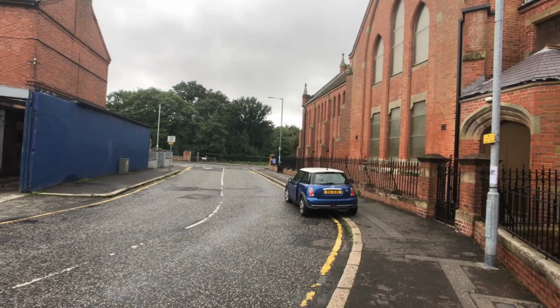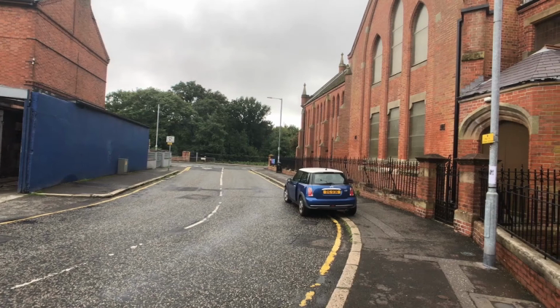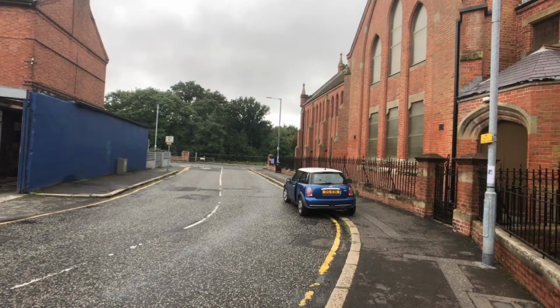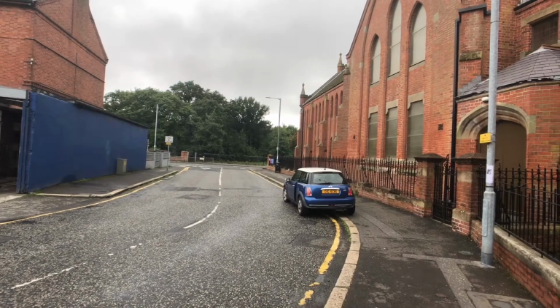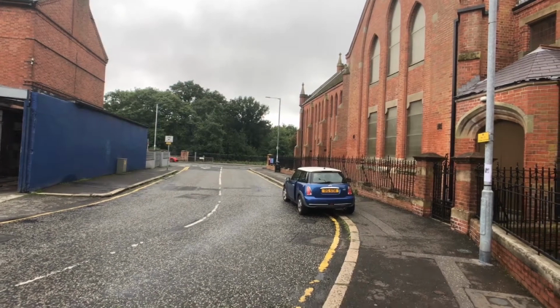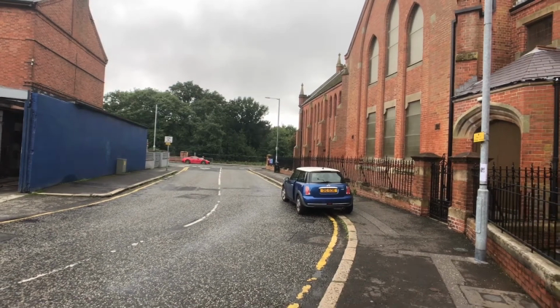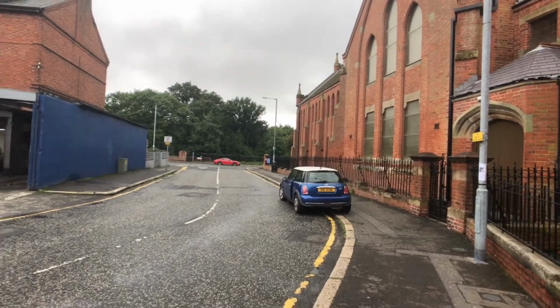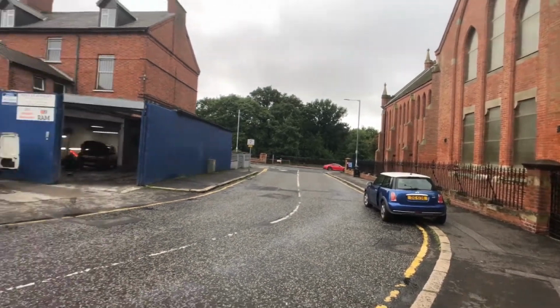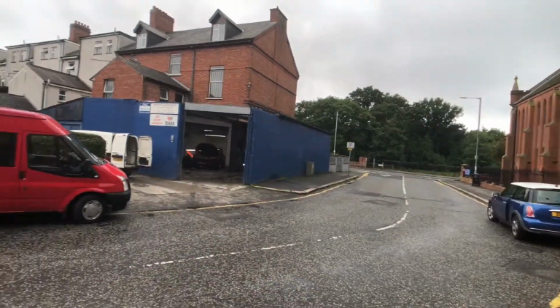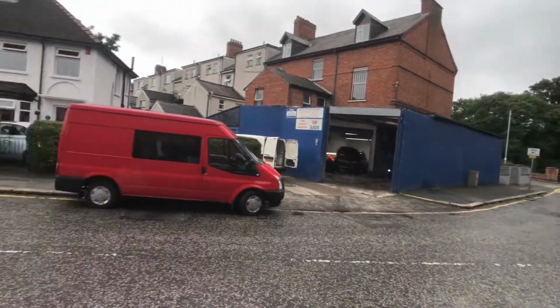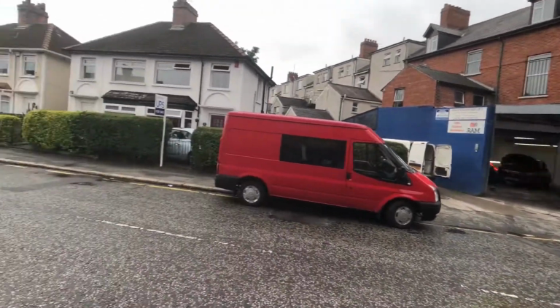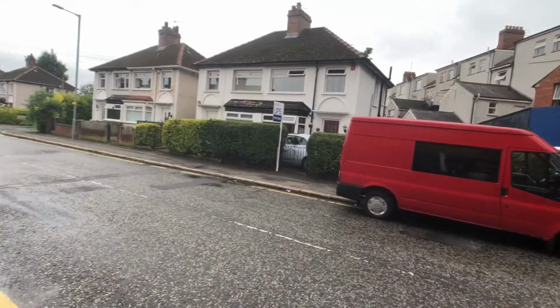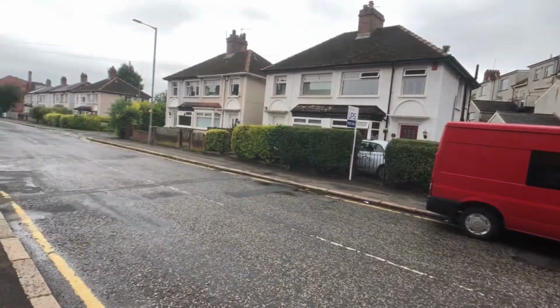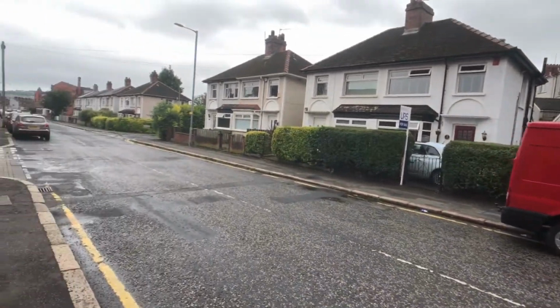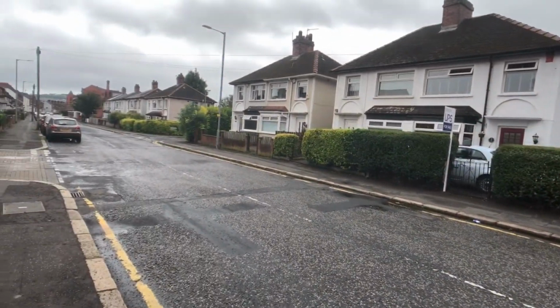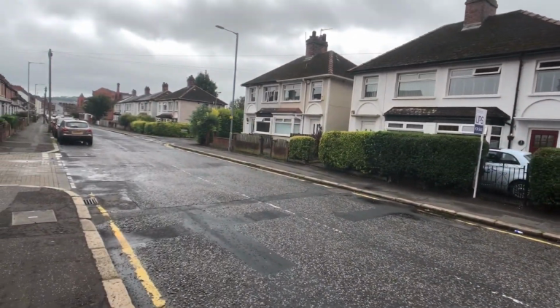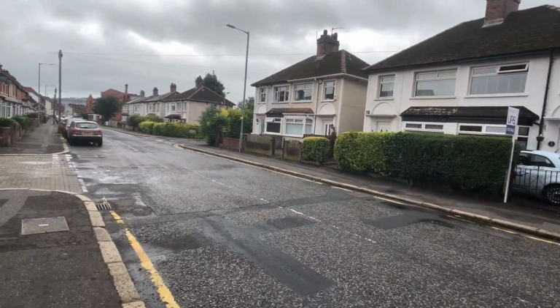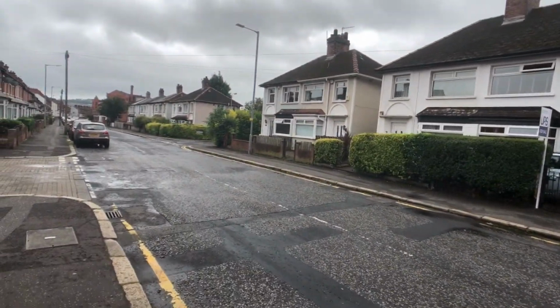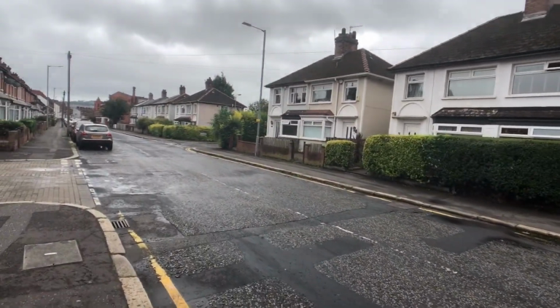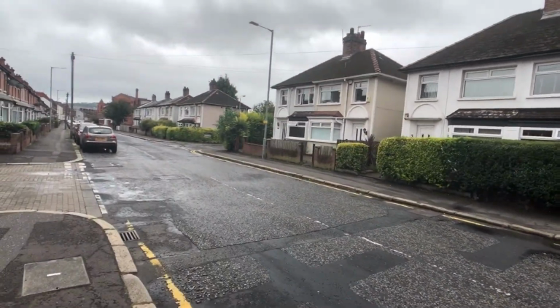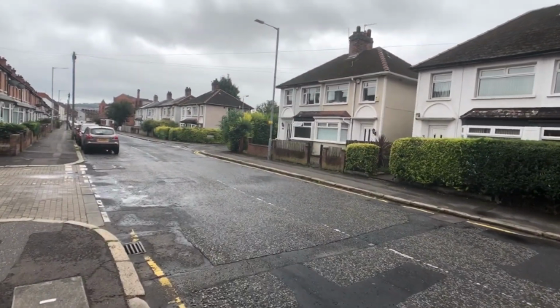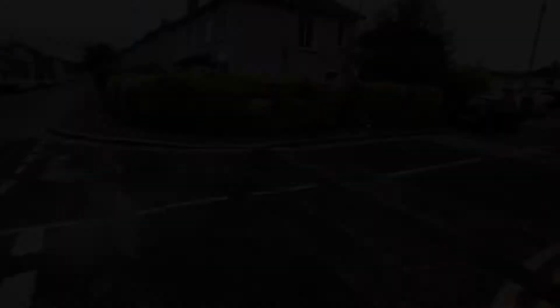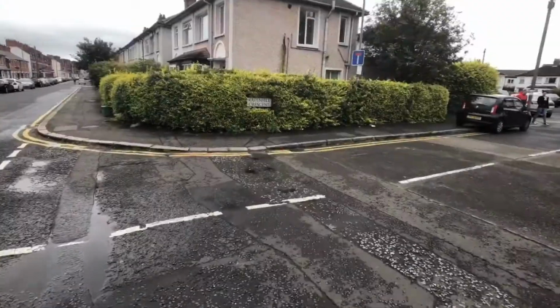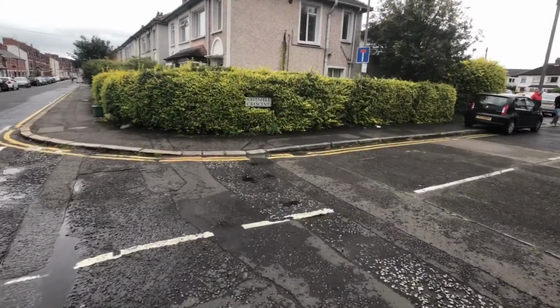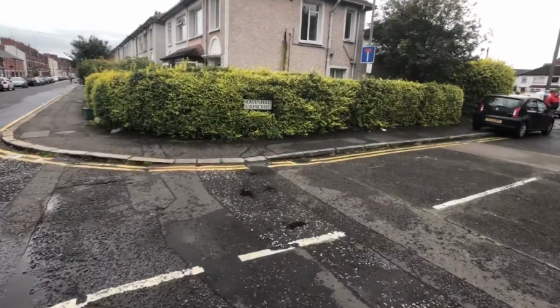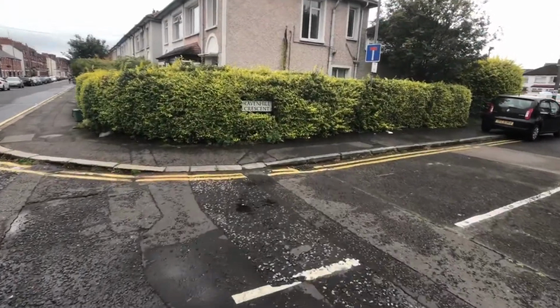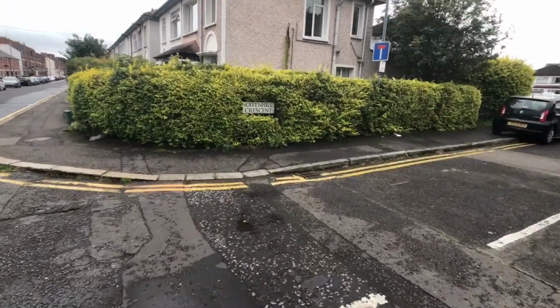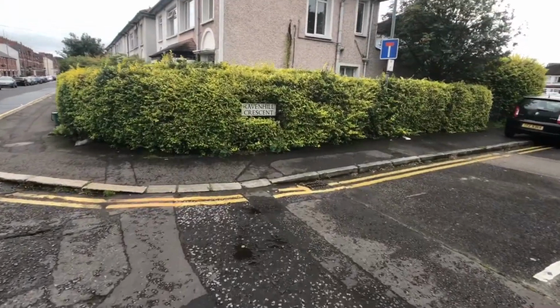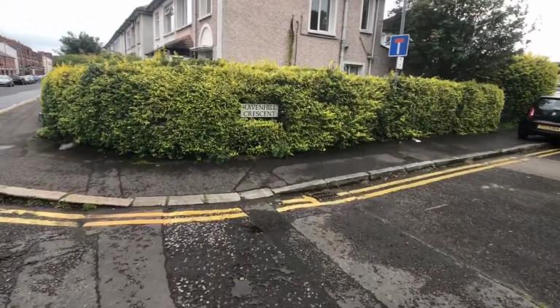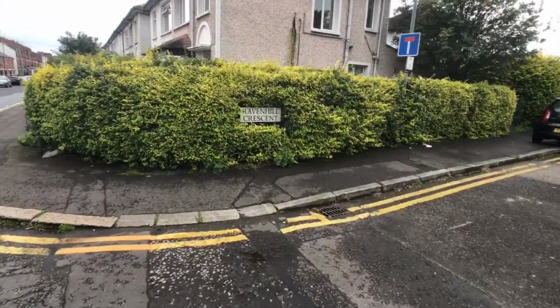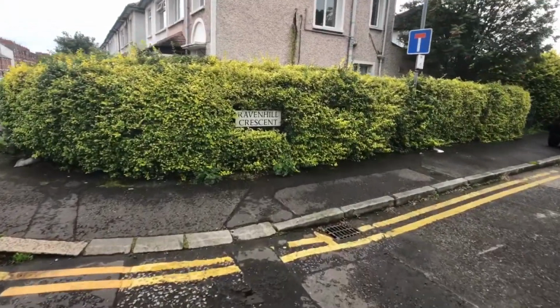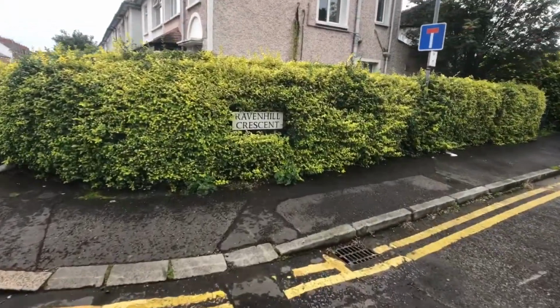We're looking at the end of Ravenhill Avenue where it meets the Ravenhill Road and the trees in the distance there you can see are Ormo Park. So this property is very very close, a very short walk to Ormo Park itself and you can go across Ormo Park to the Ormo Road as well in just five or ten minutes.